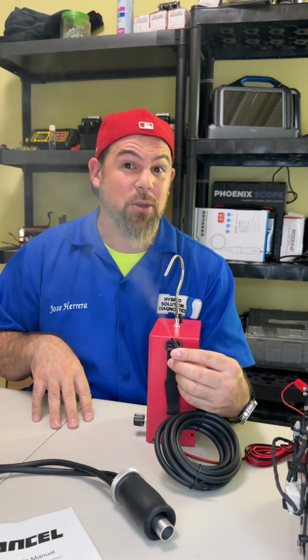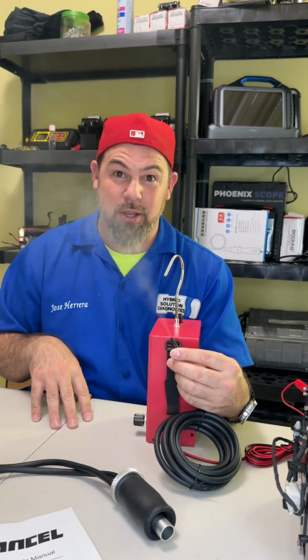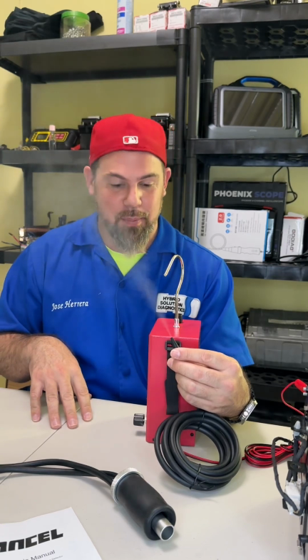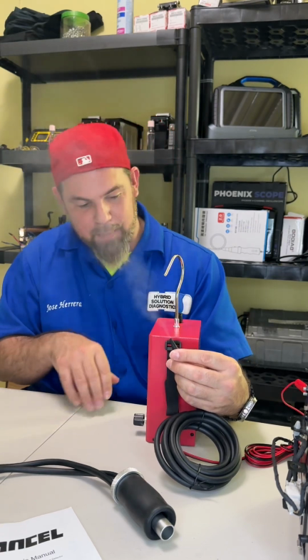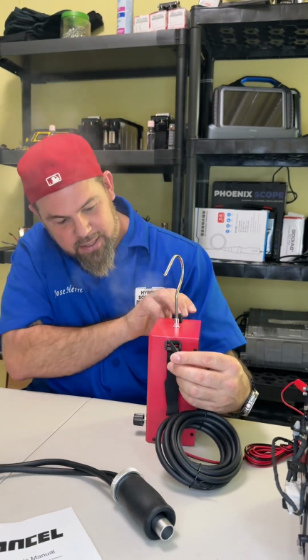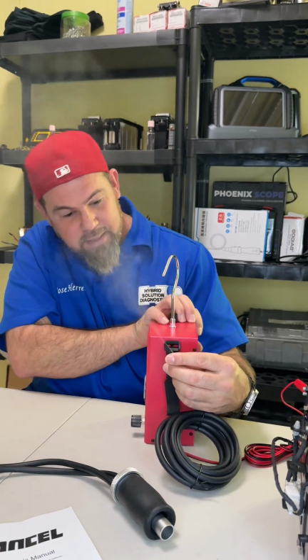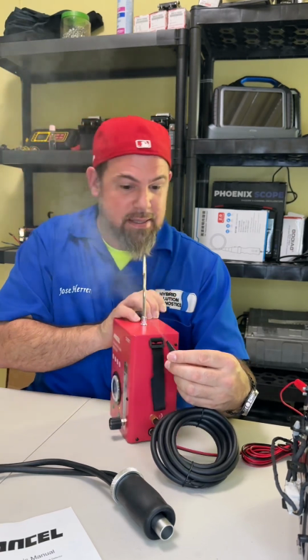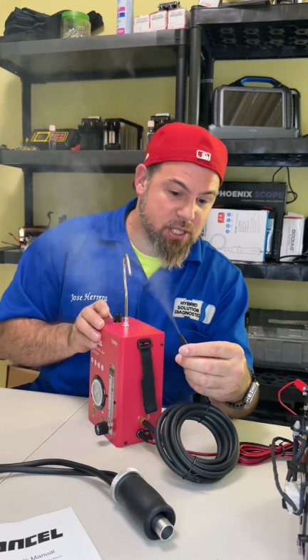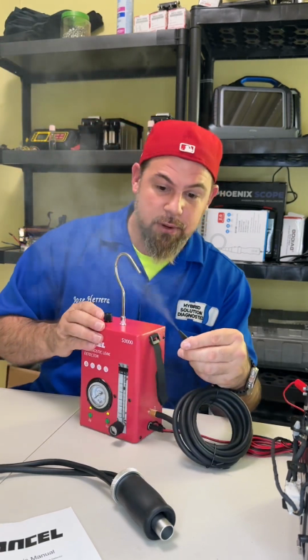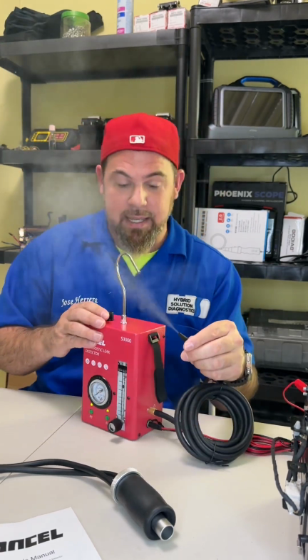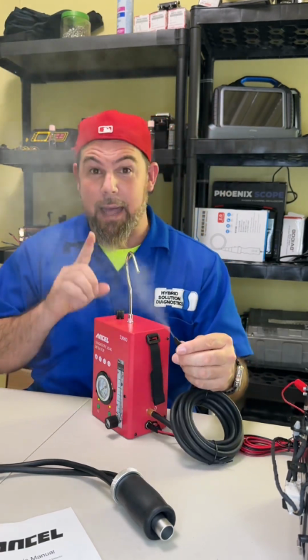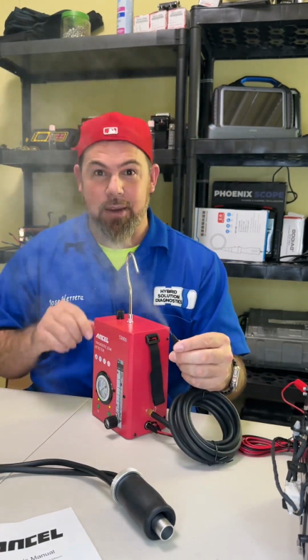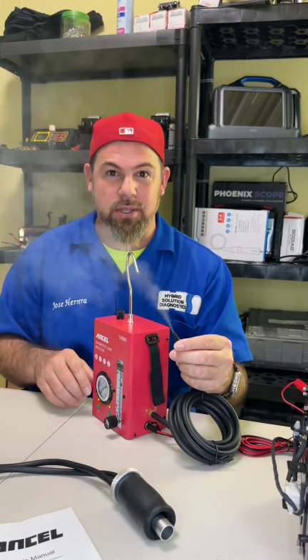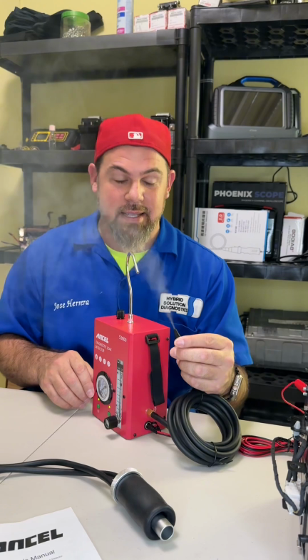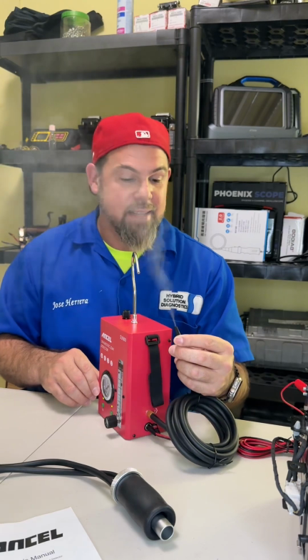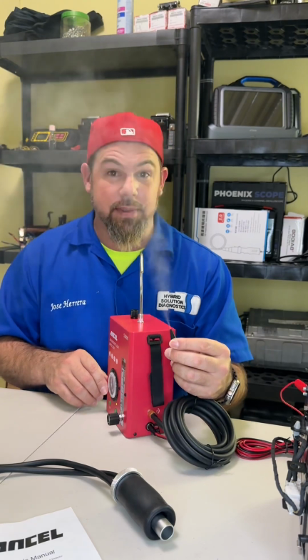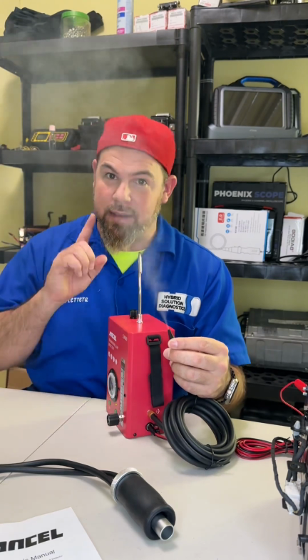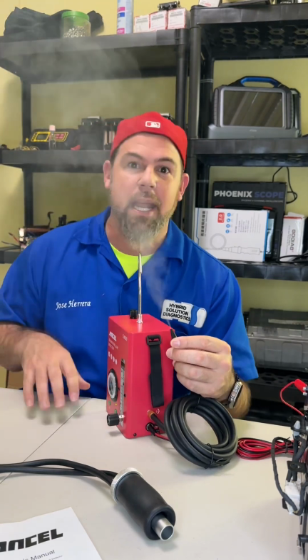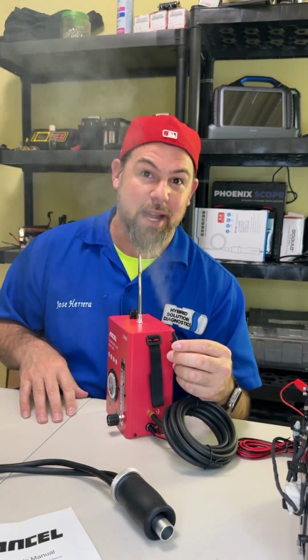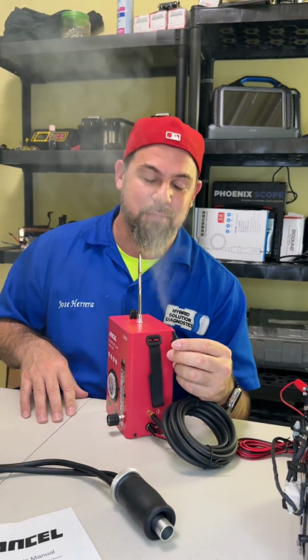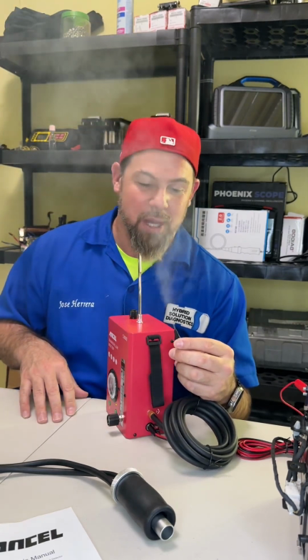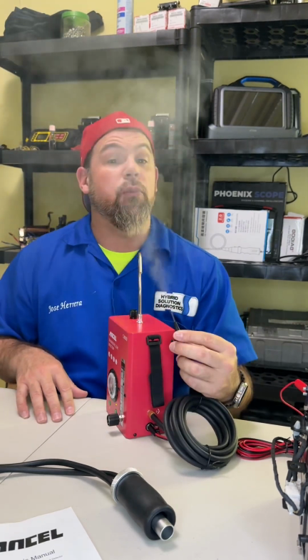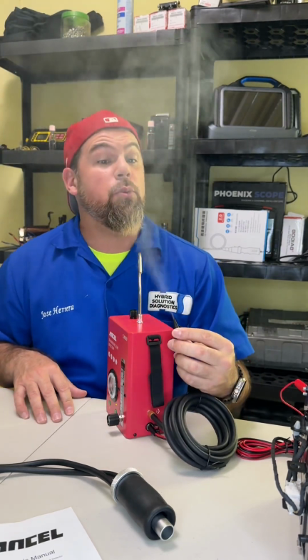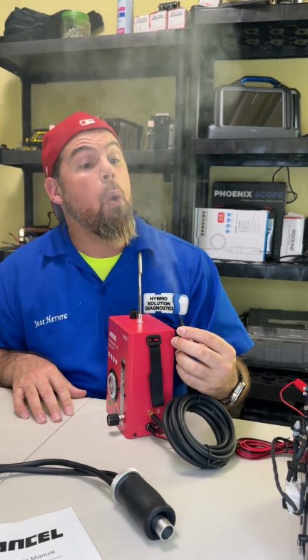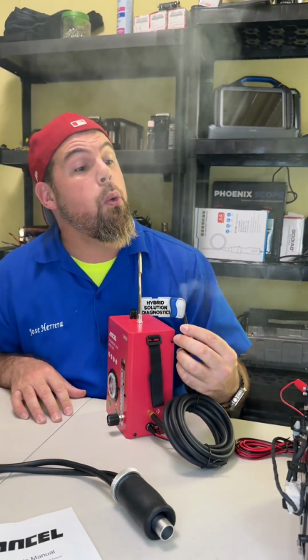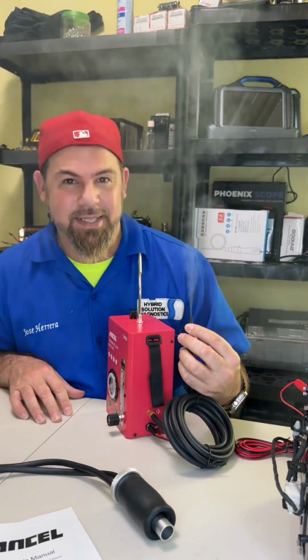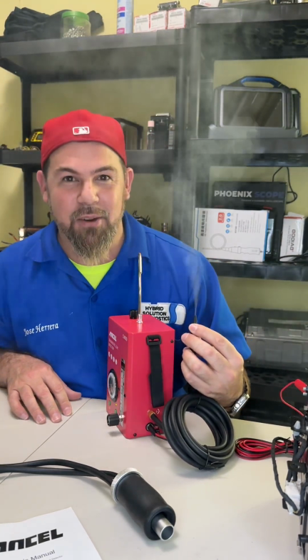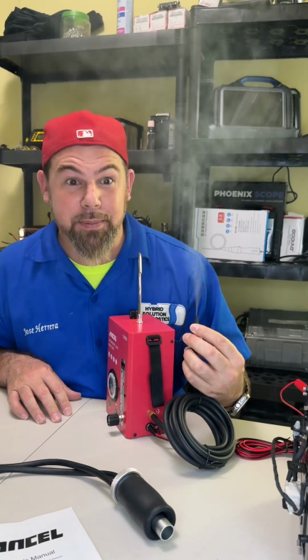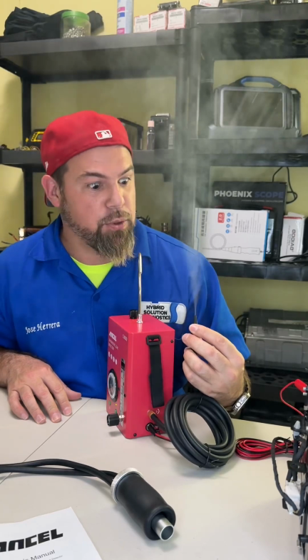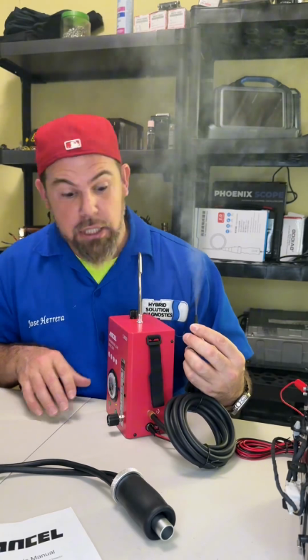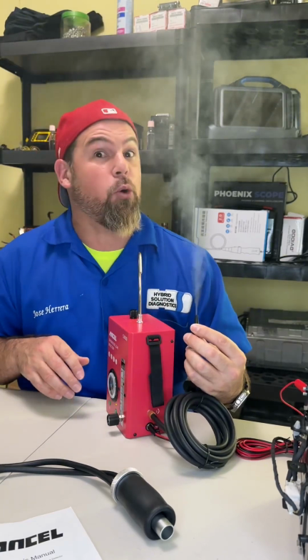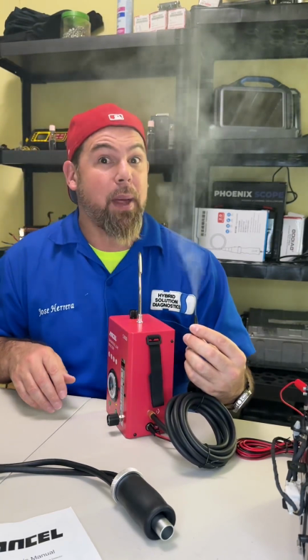Thank you so much to the people from Ansel. This machine is very amazing. I am definitely going to test it in the next vehicle giving me a vacuum leak problem. If you want to know more, stick around for more tips. I'll see you then. Smoke! Bye-bye.